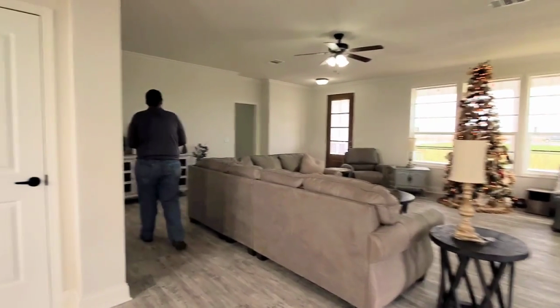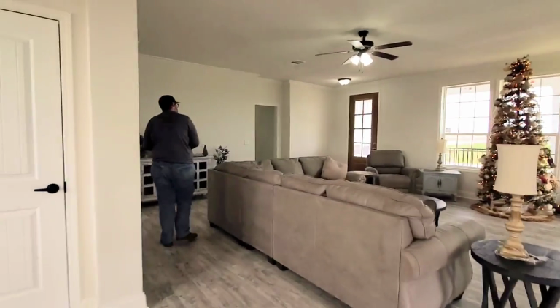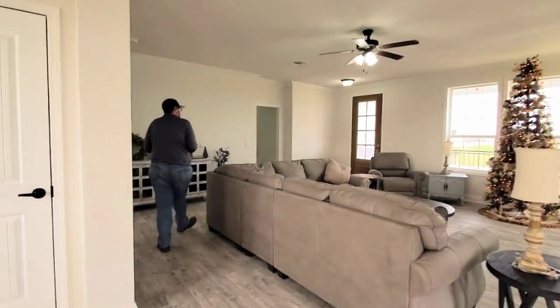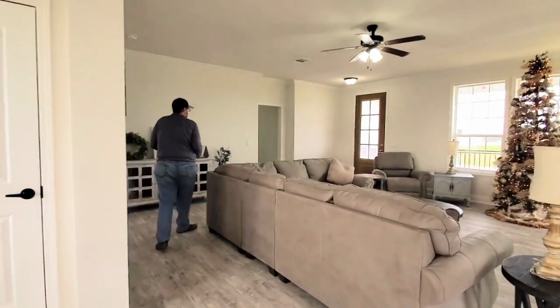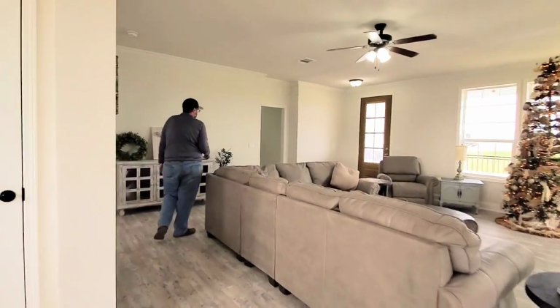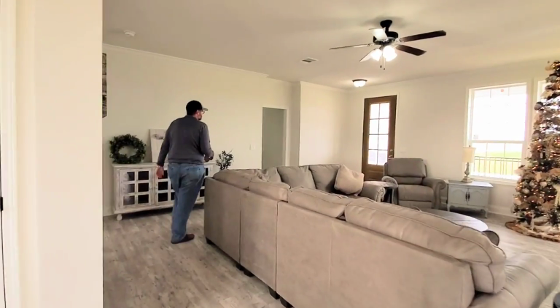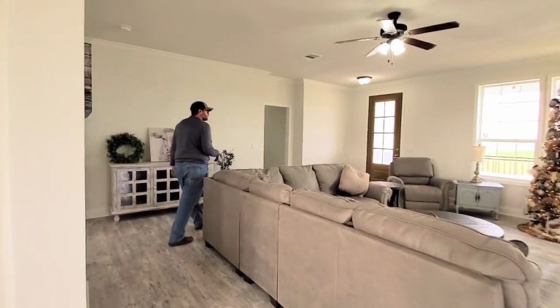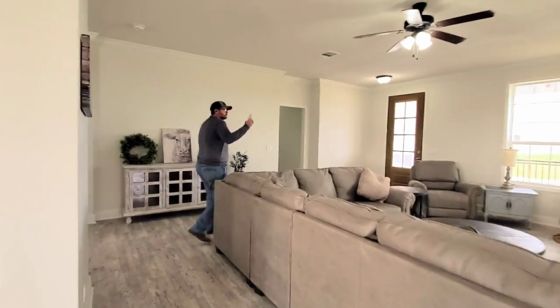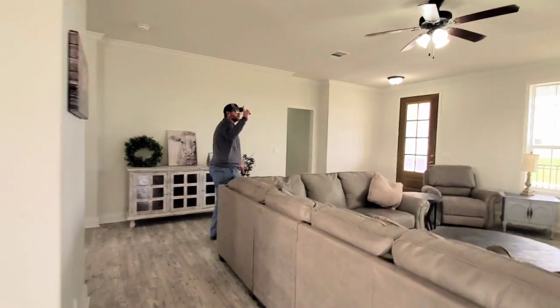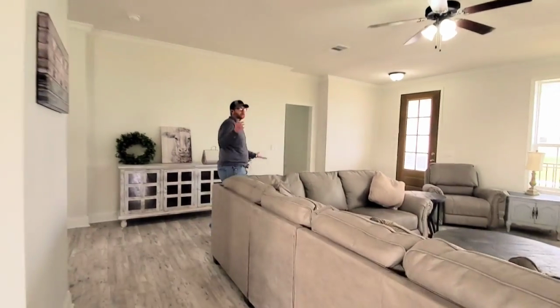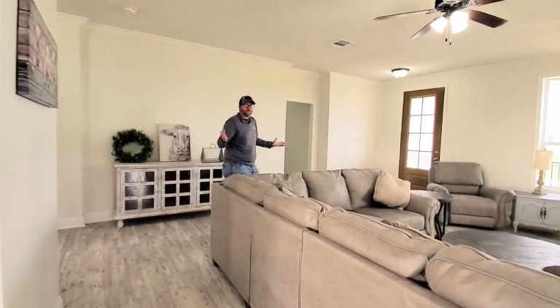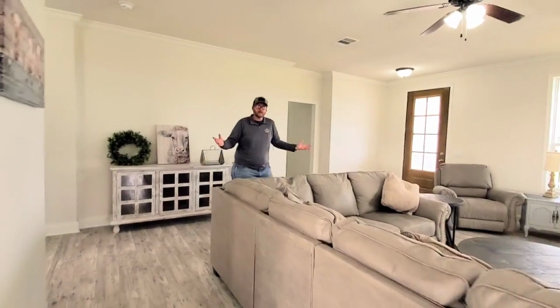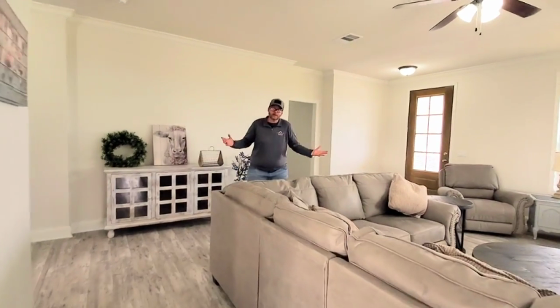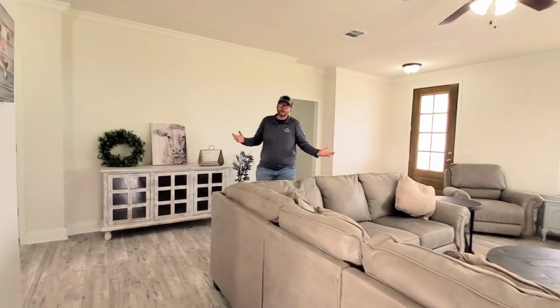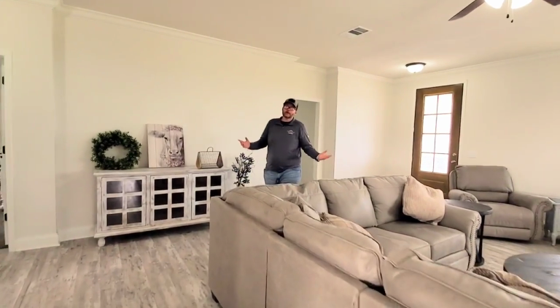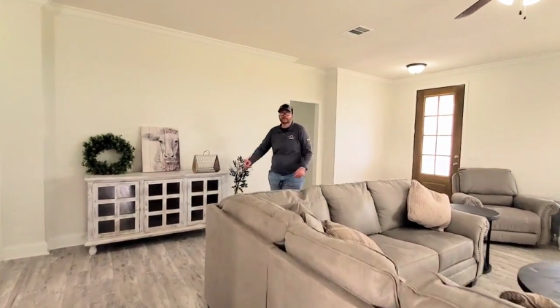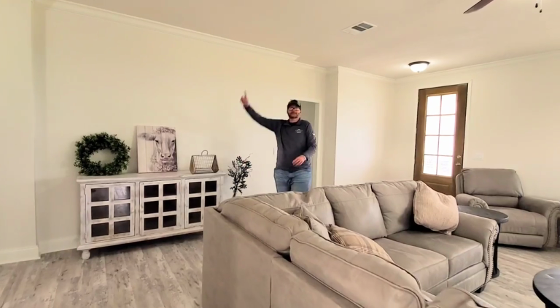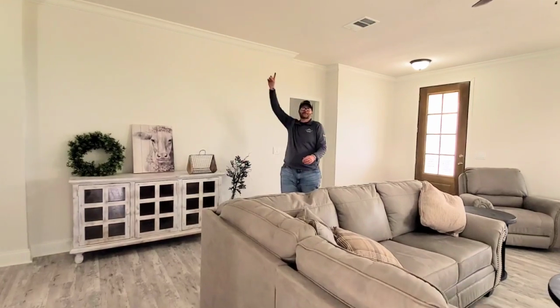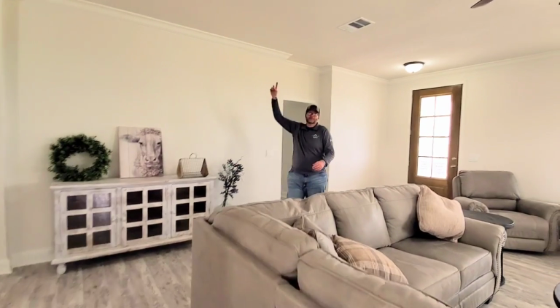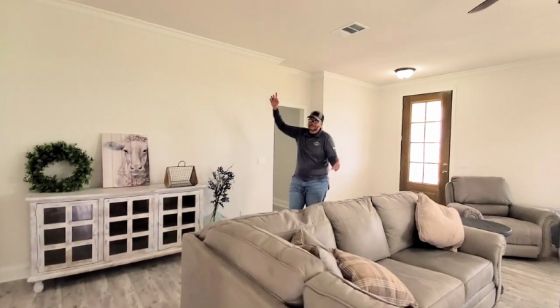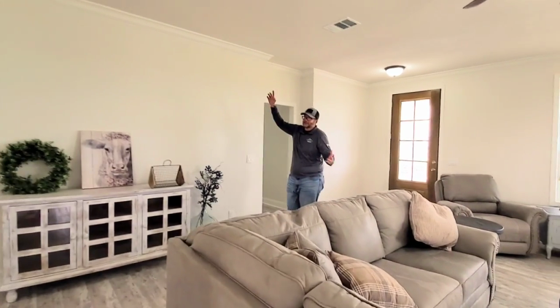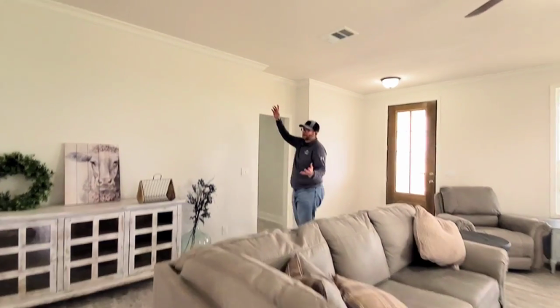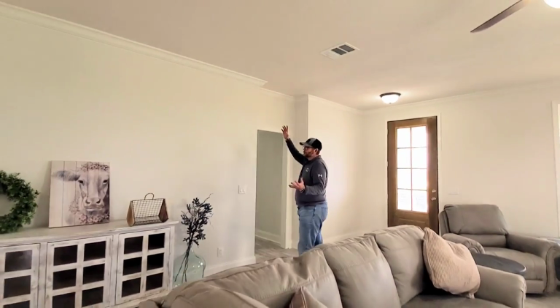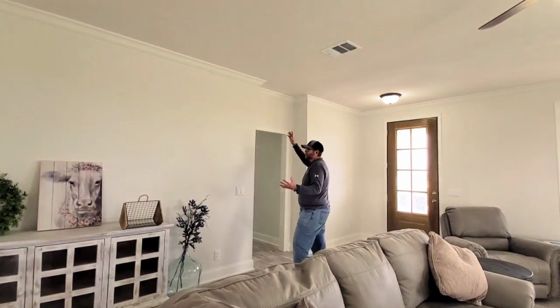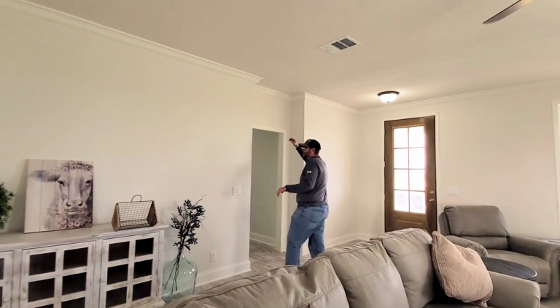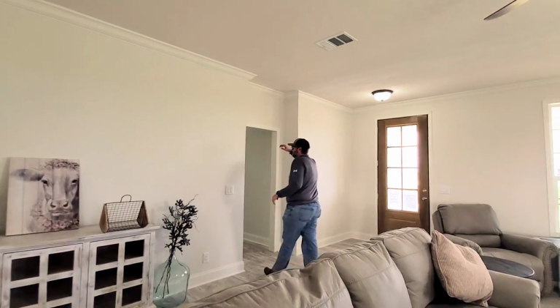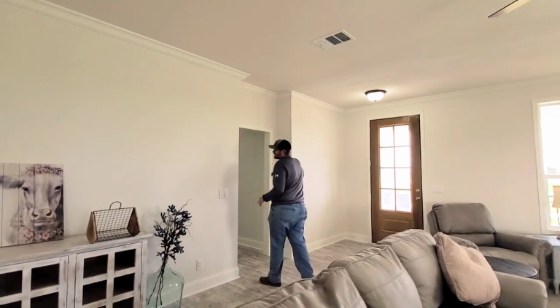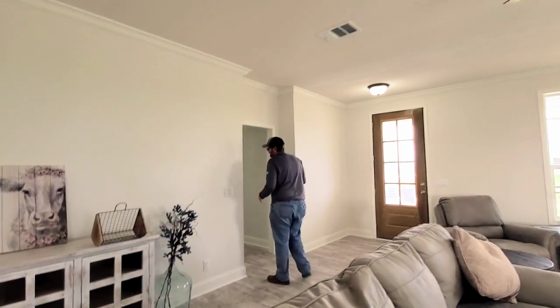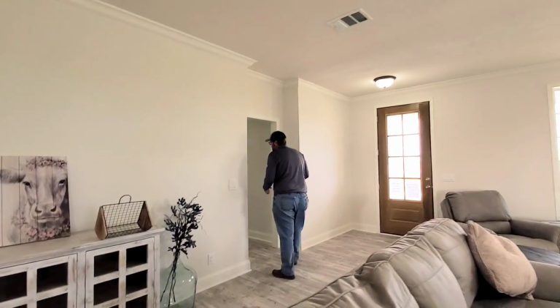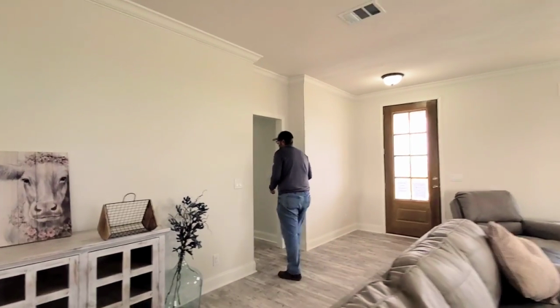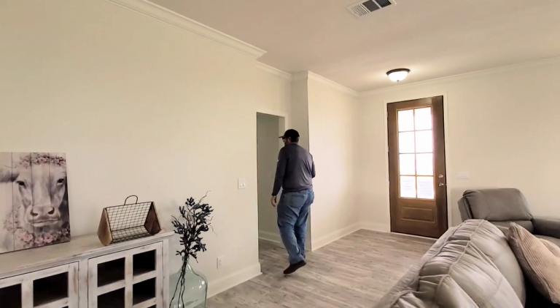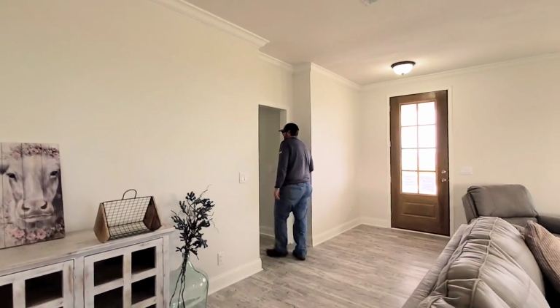We're going to go check out the guest bedrooms. One thing I forgot to point out — nine-foot ceilings. Look how huge they are. There's a lot of open space in here.